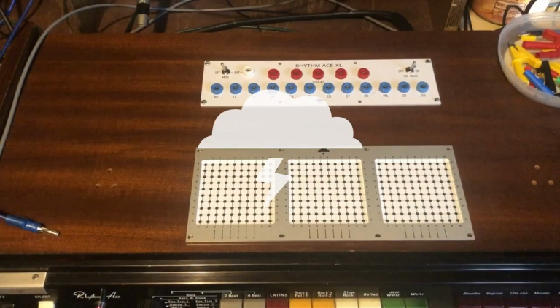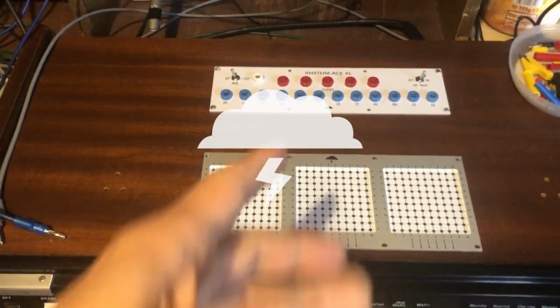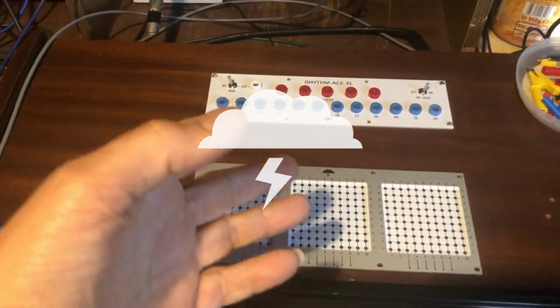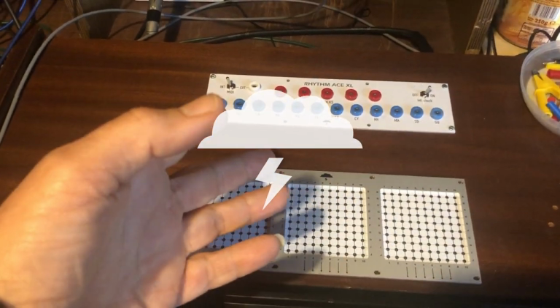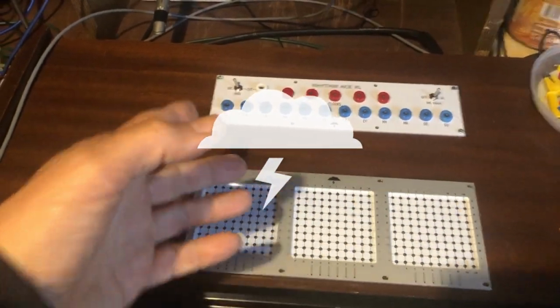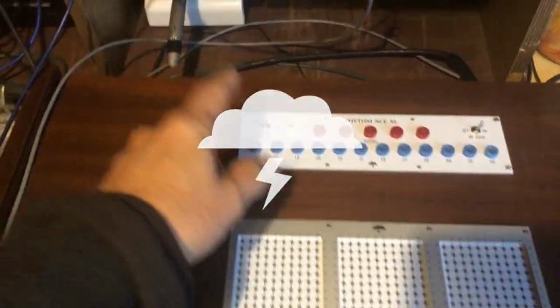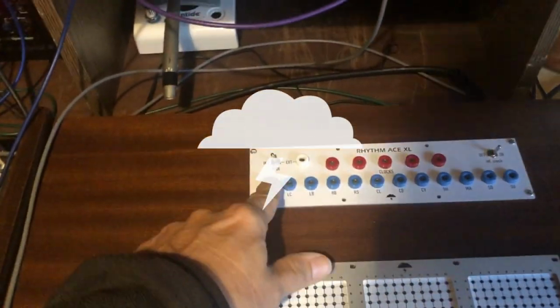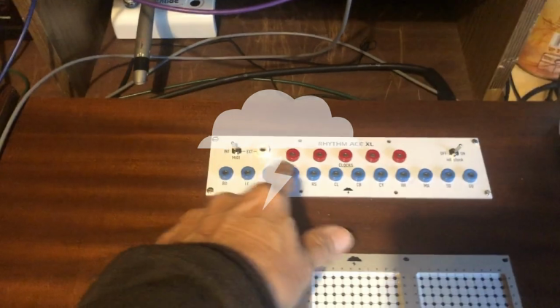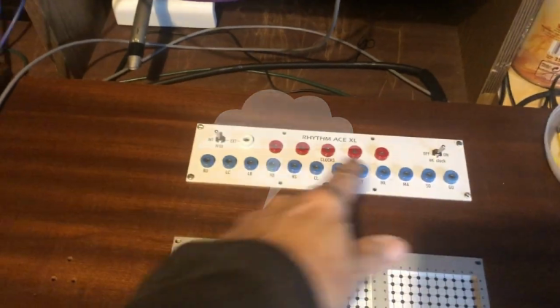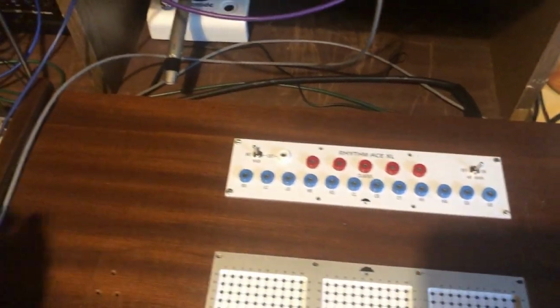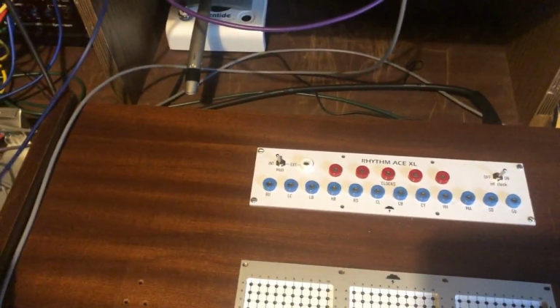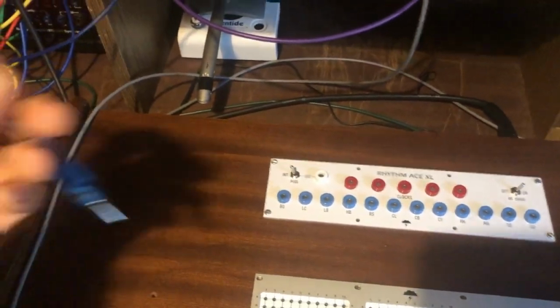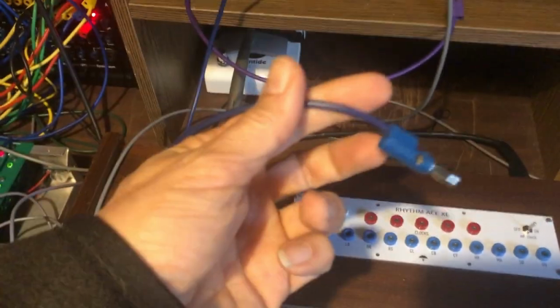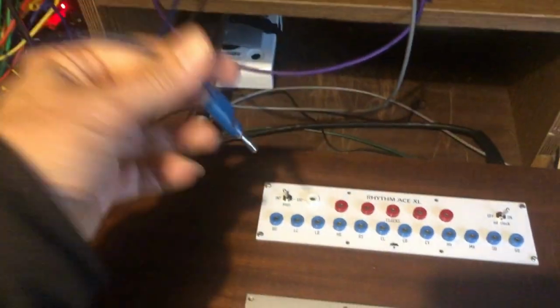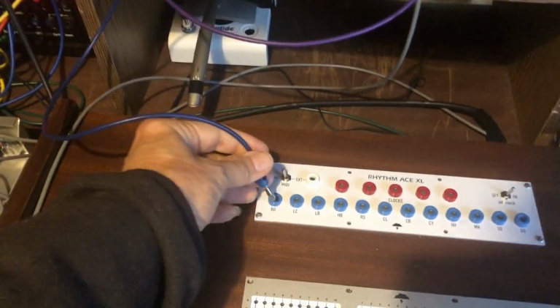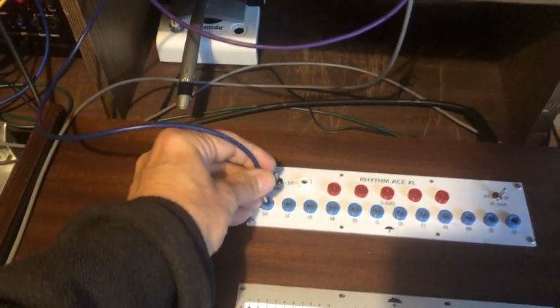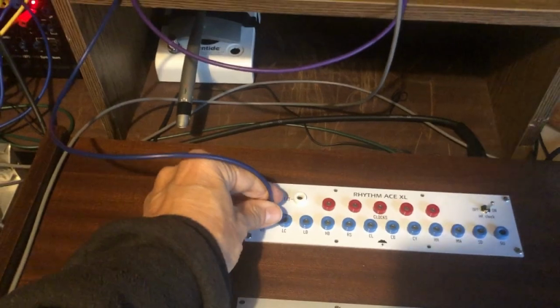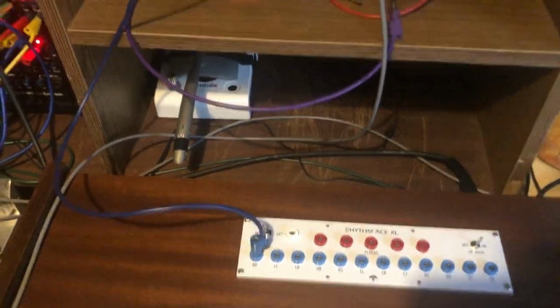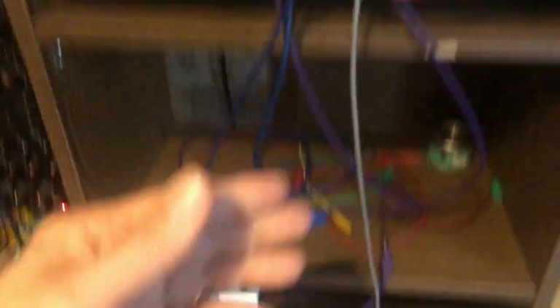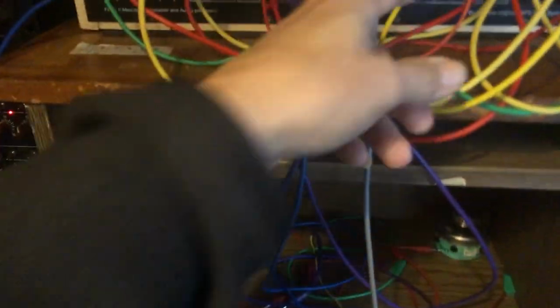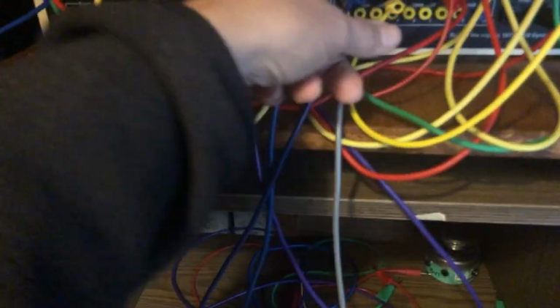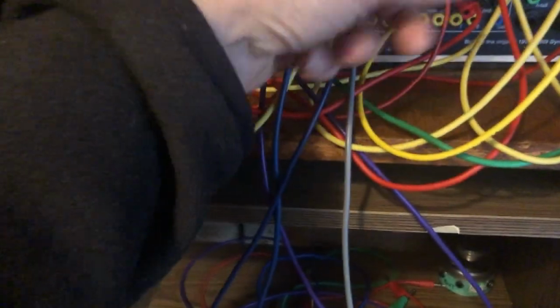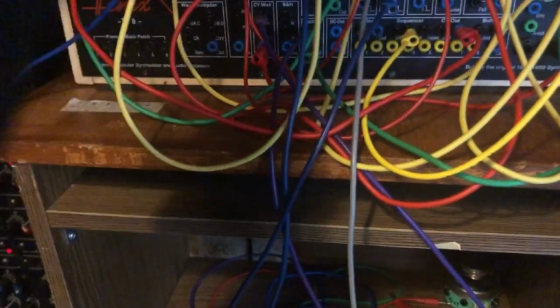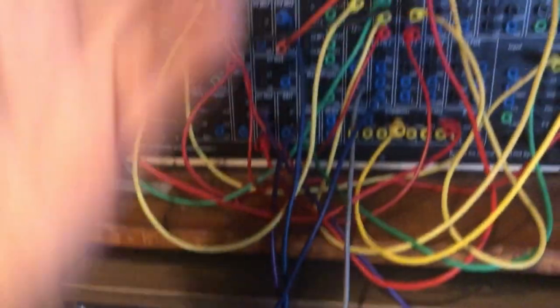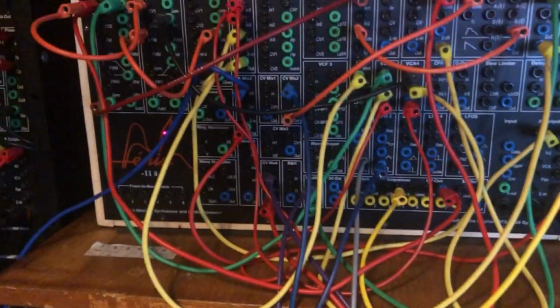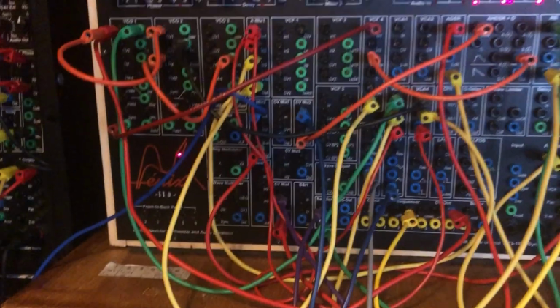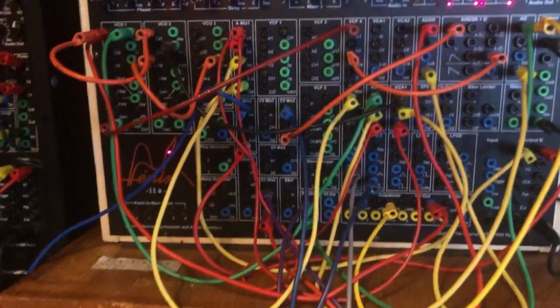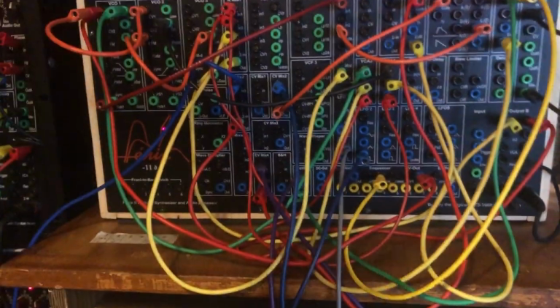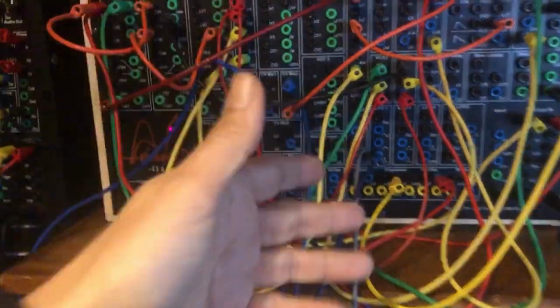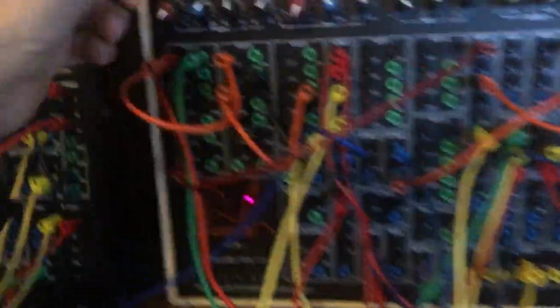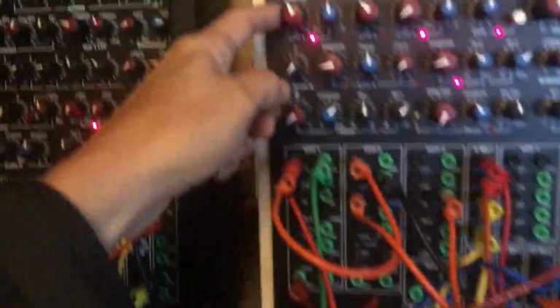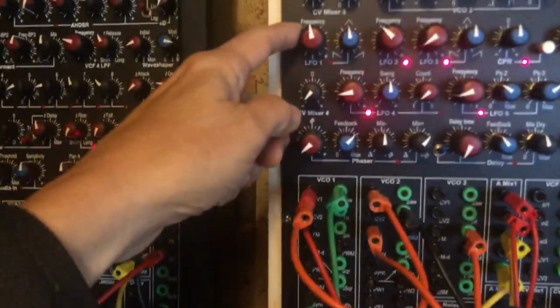I can also trick any instrument from an external source, like a square wave, a pulse, anything coming from a modular. Here I'll take this one, for instance.